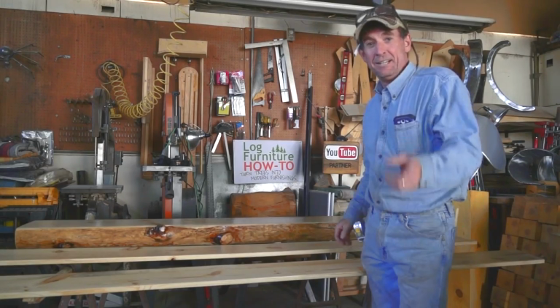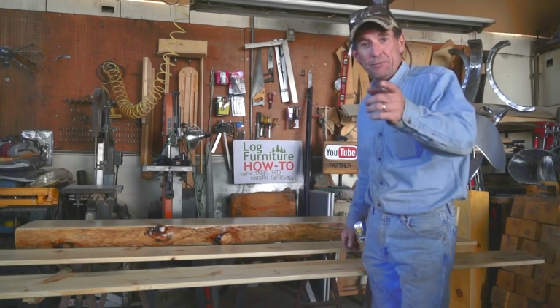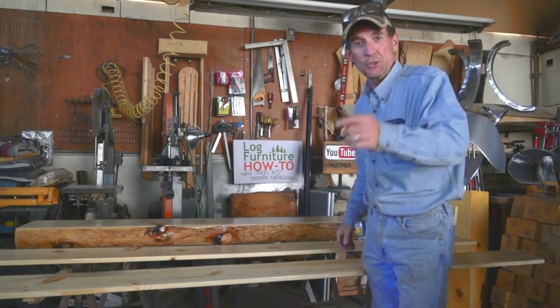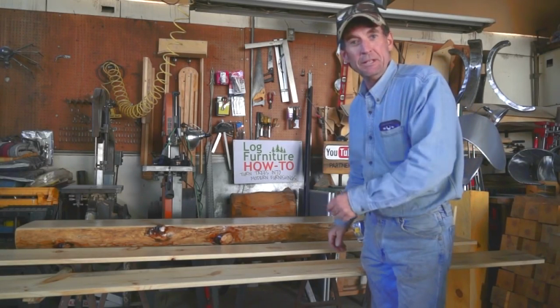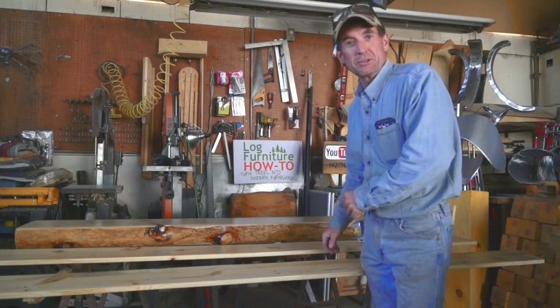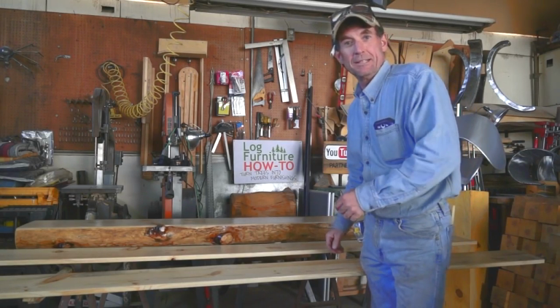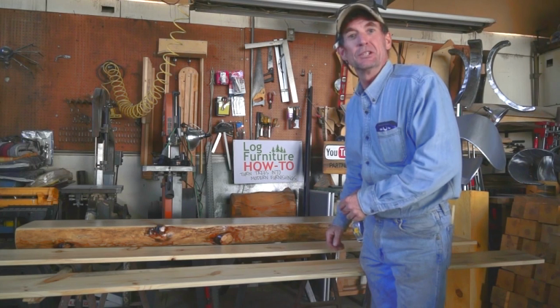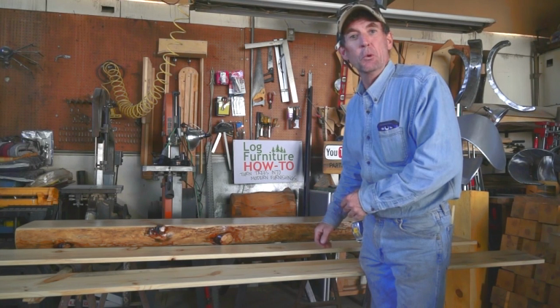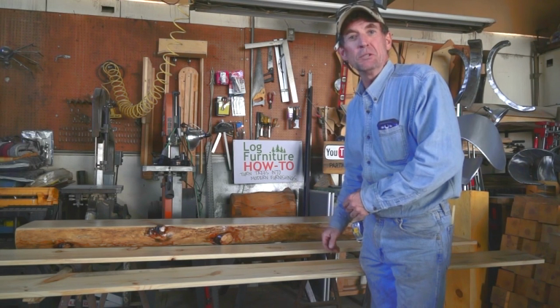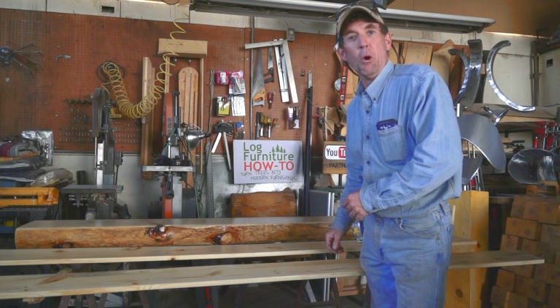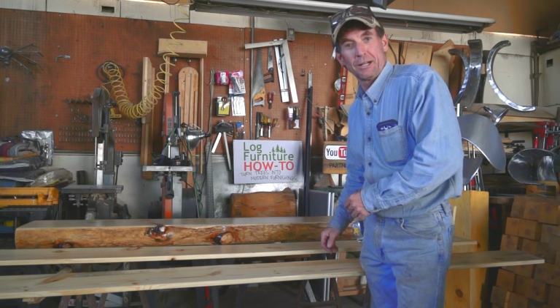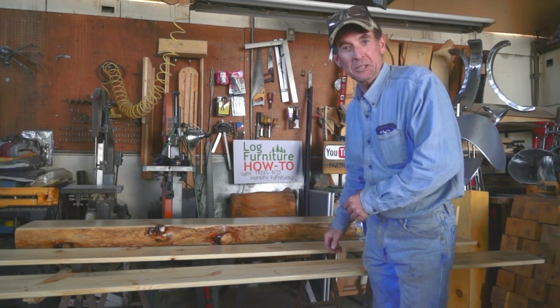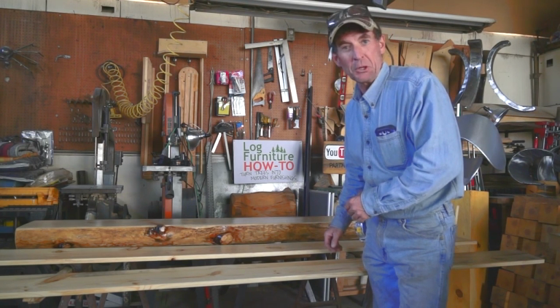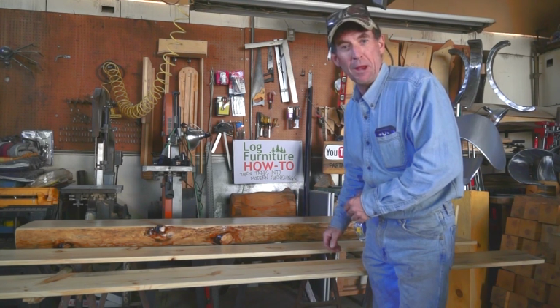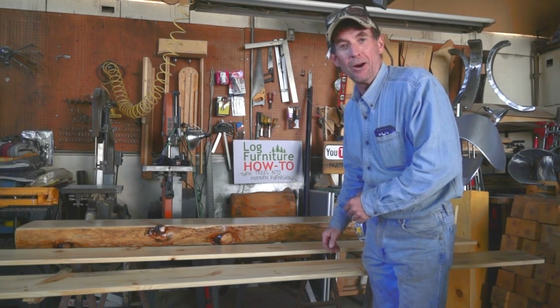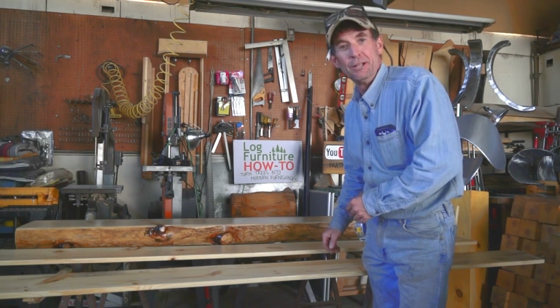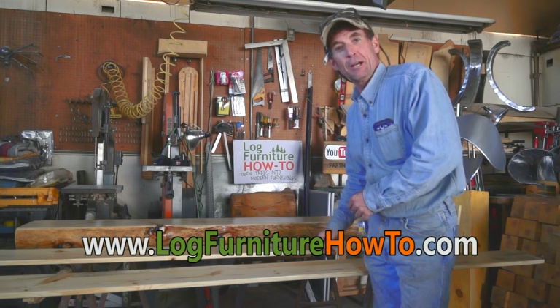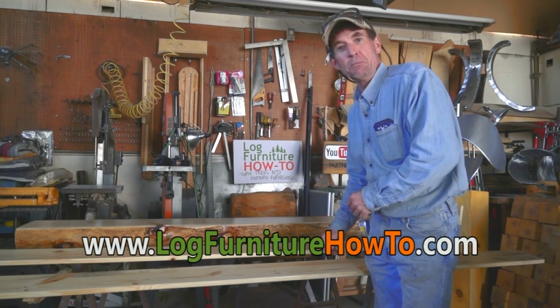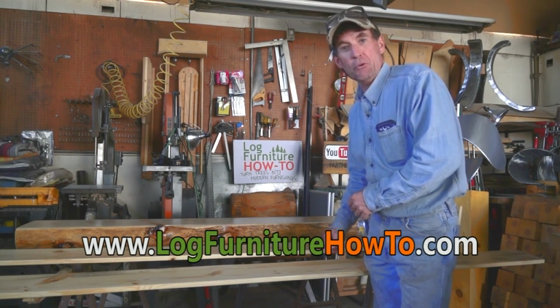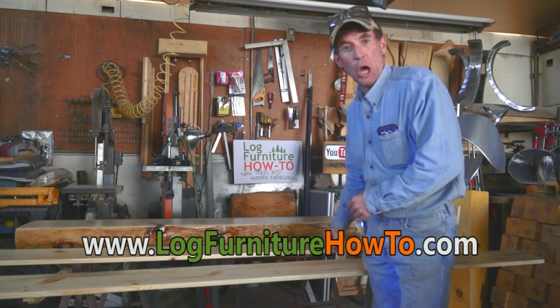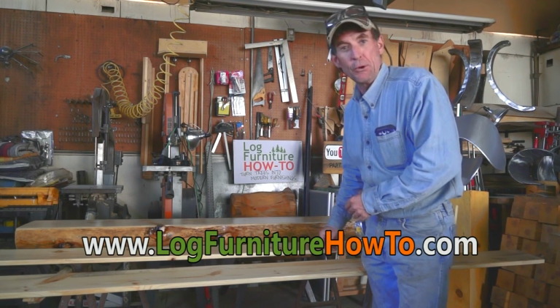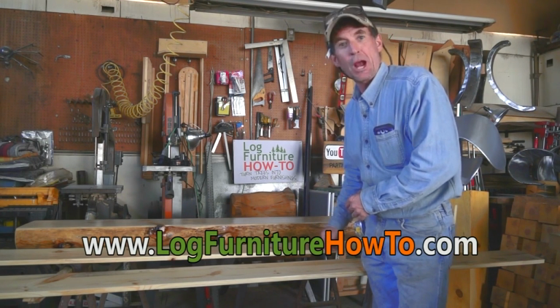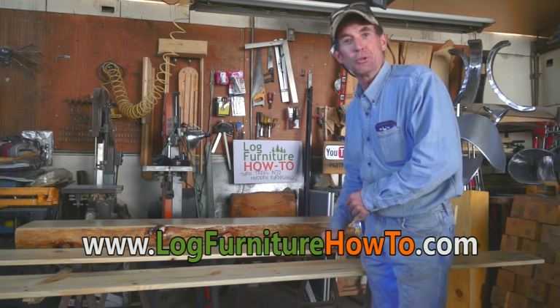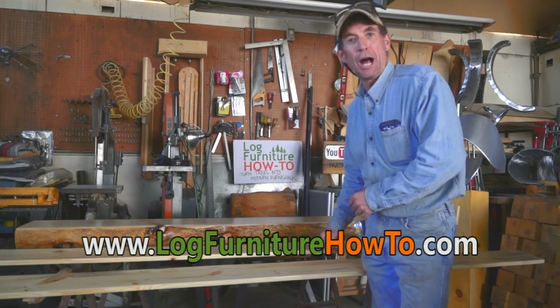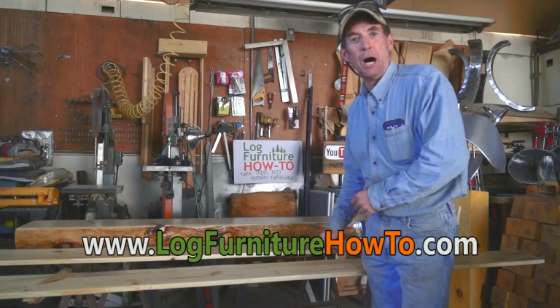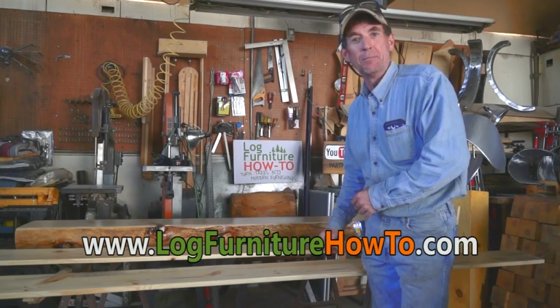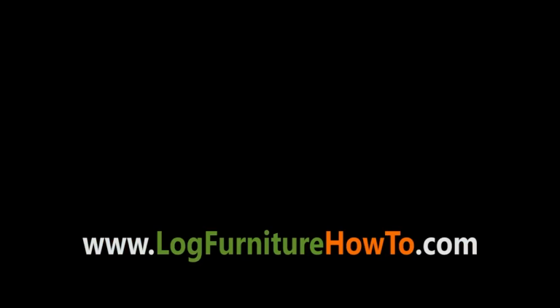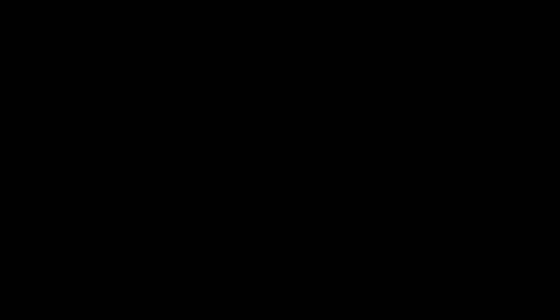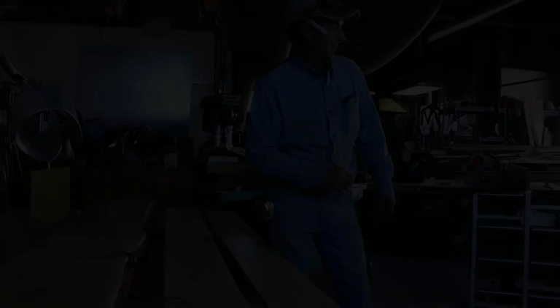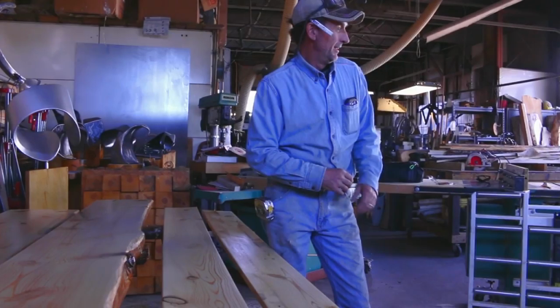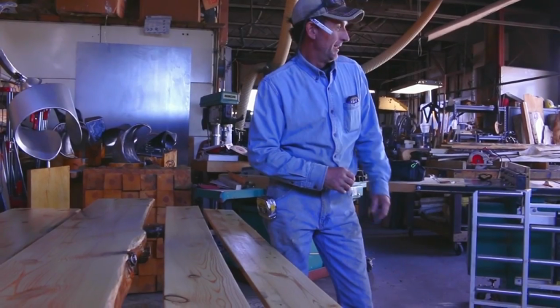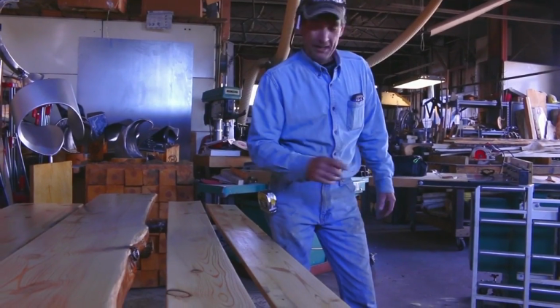If you enjoyed videos like this and want to see more, click subscribe now and come see me at www.LogFurnitureHowTo.com.